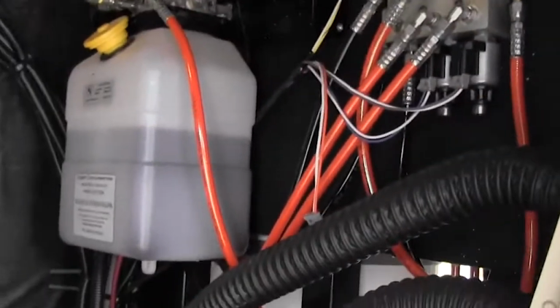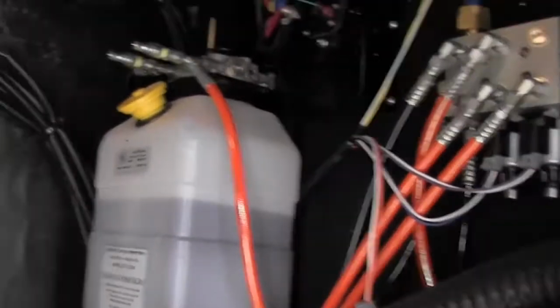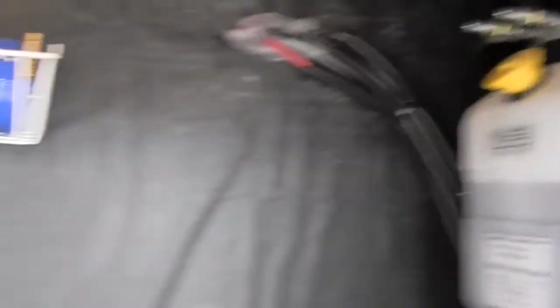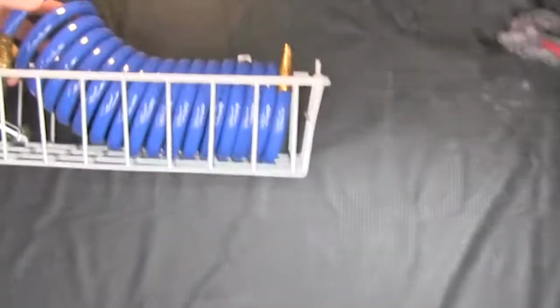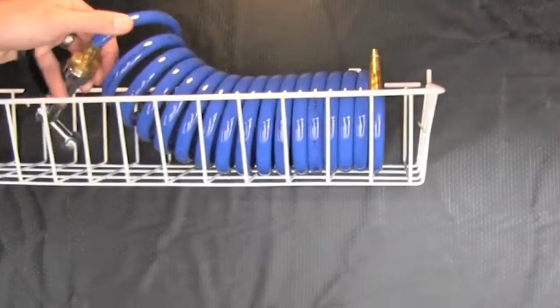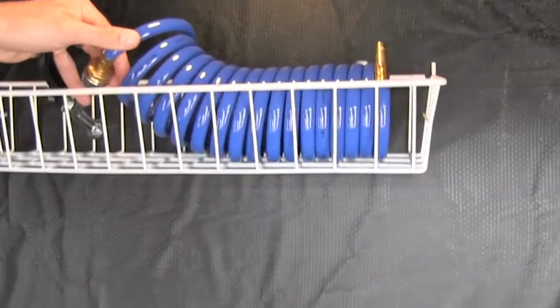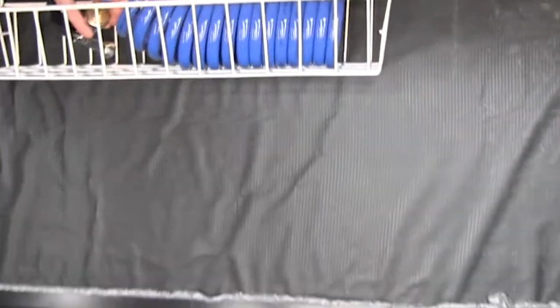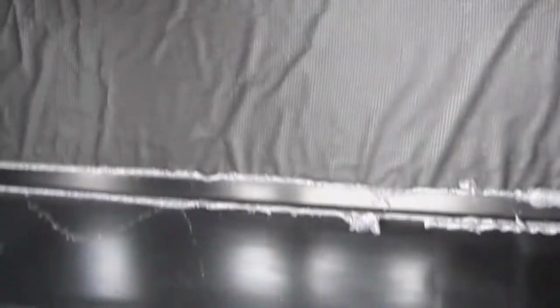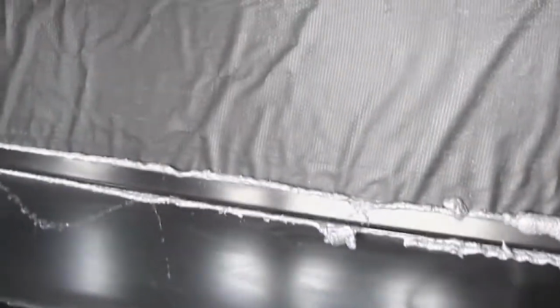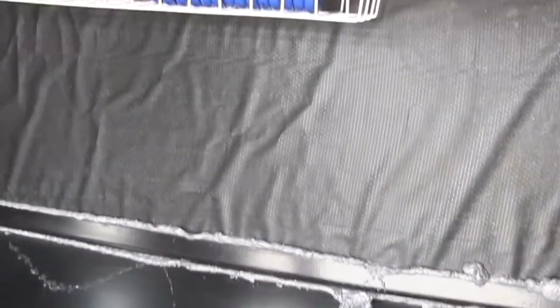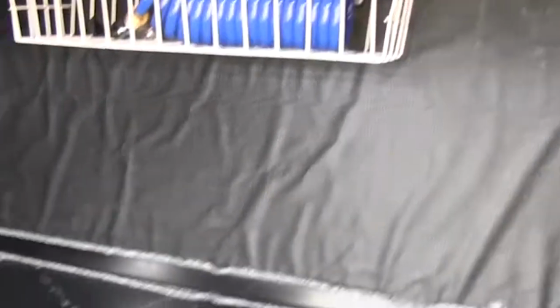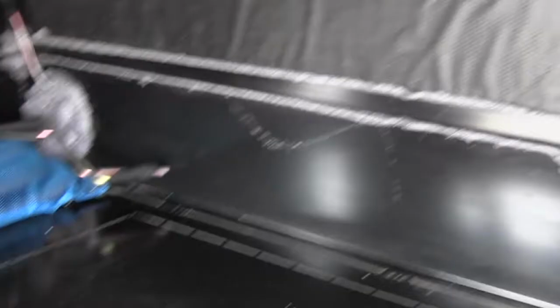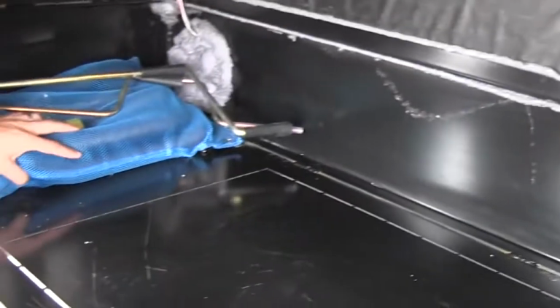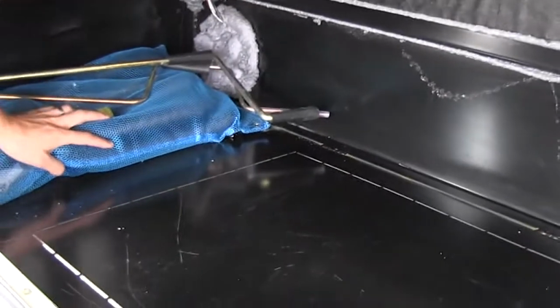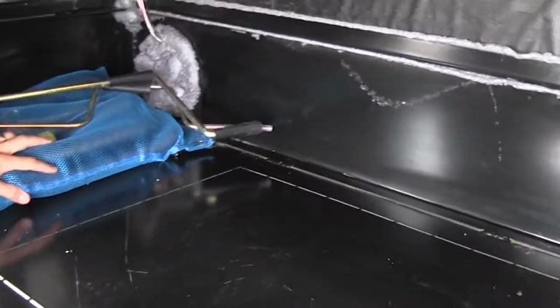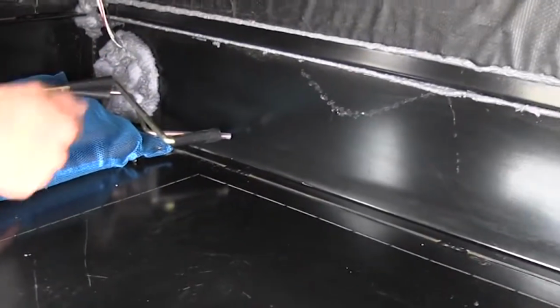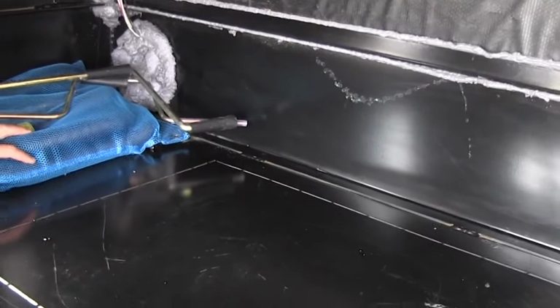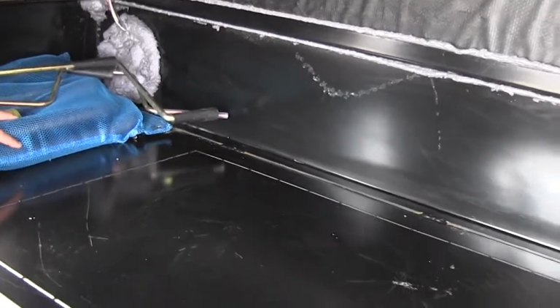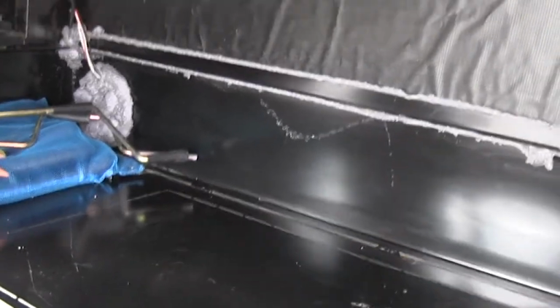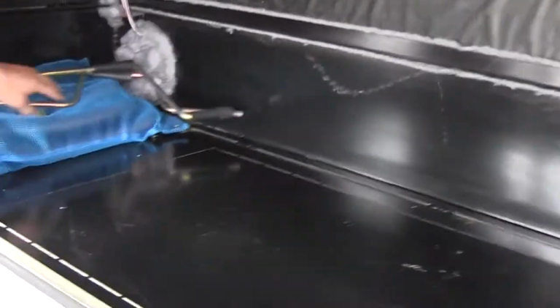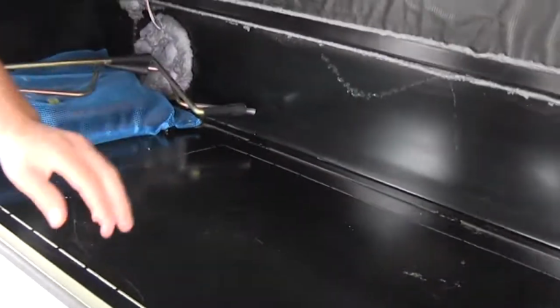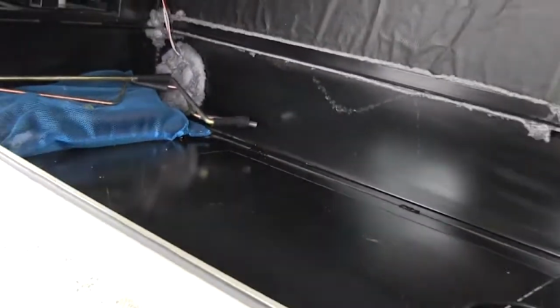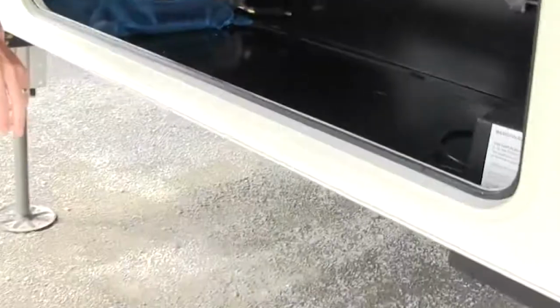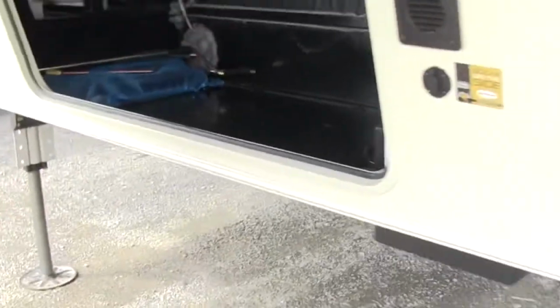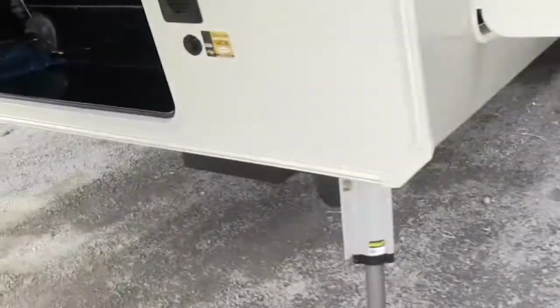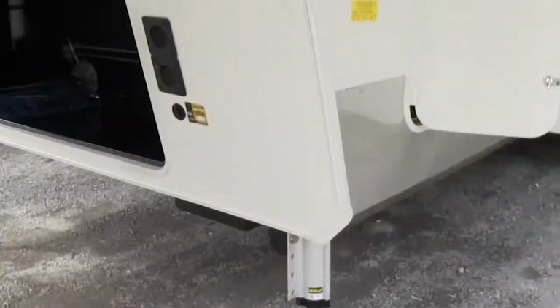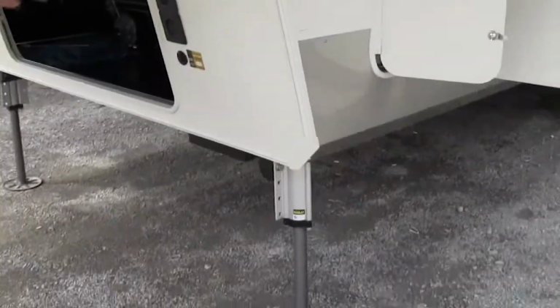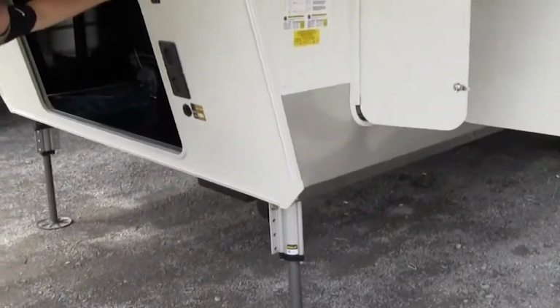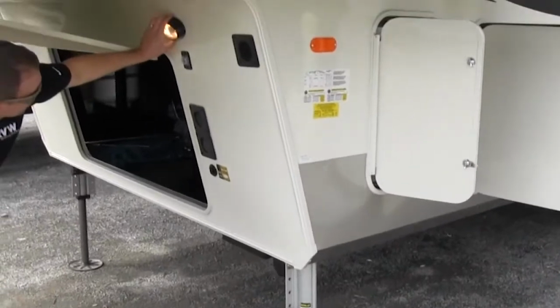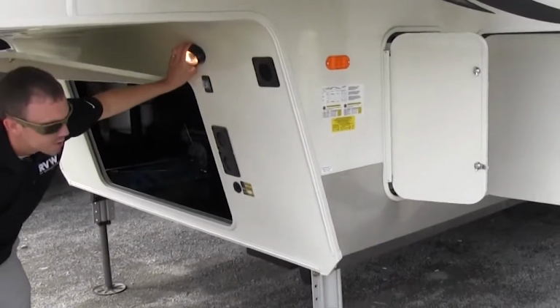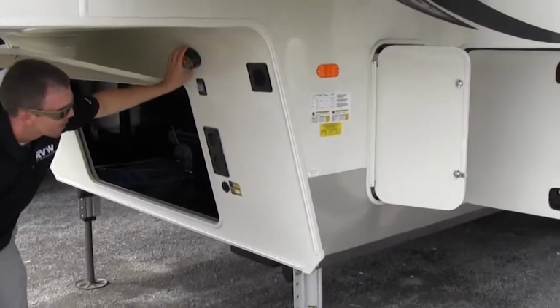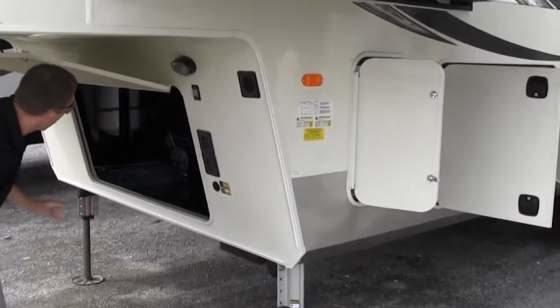There's your reservoir for your hydraulic fluid. This is going to be for your outside spray port, and this blue bag here is going to be for your central vac, and you have your cranks there for your manual overrides. There's also a loading light here with the switch right on the bottom.